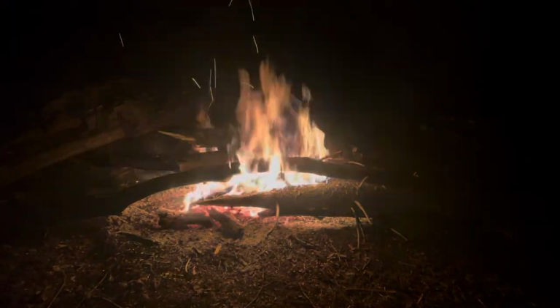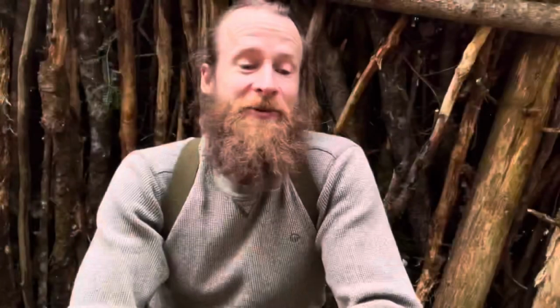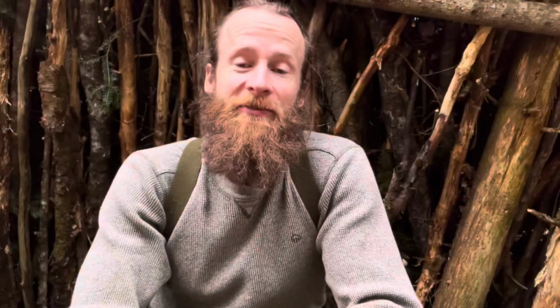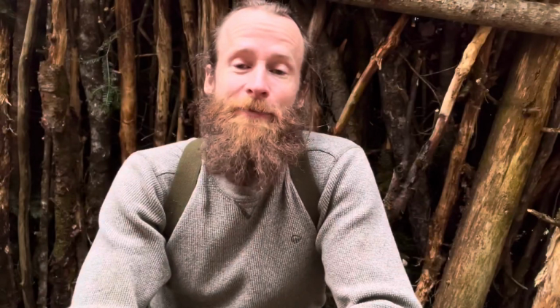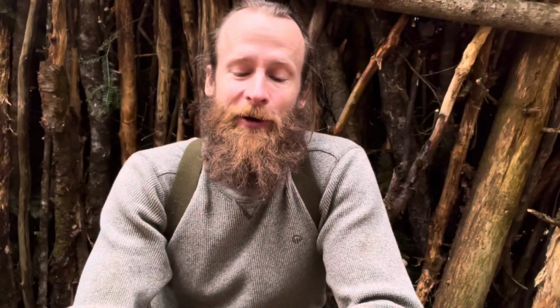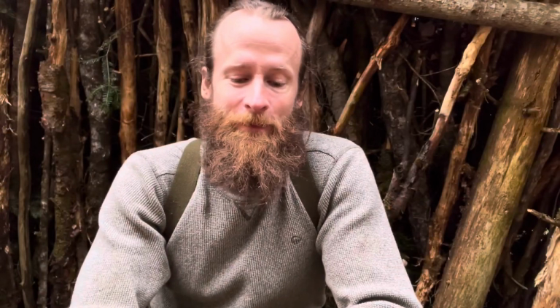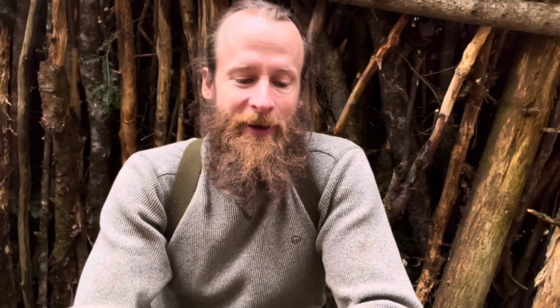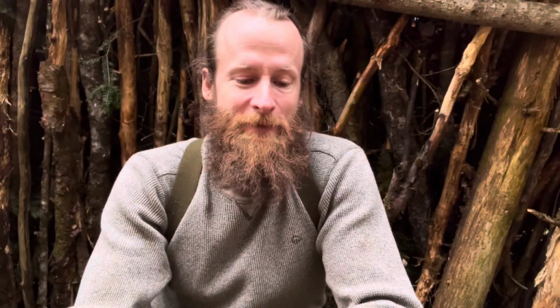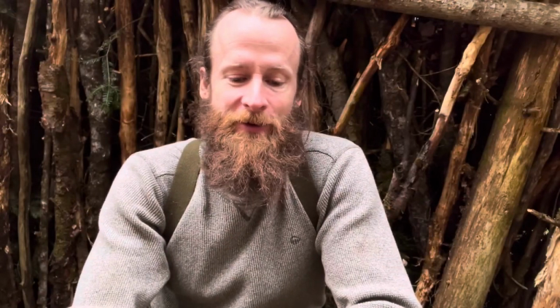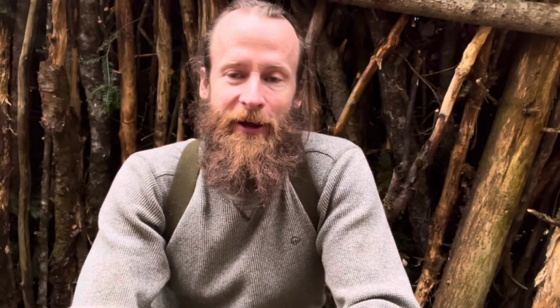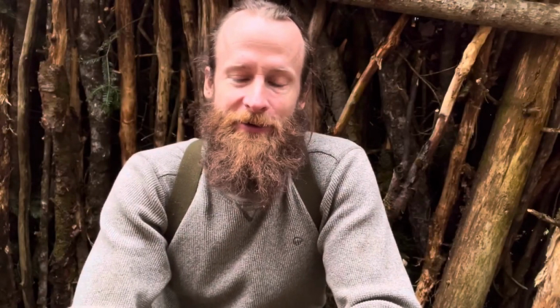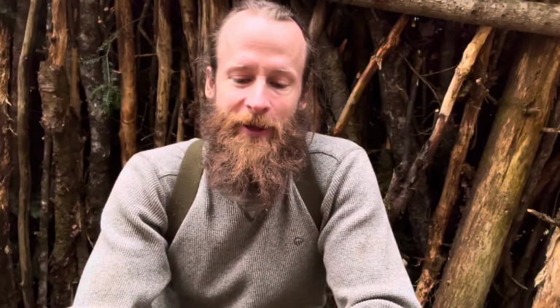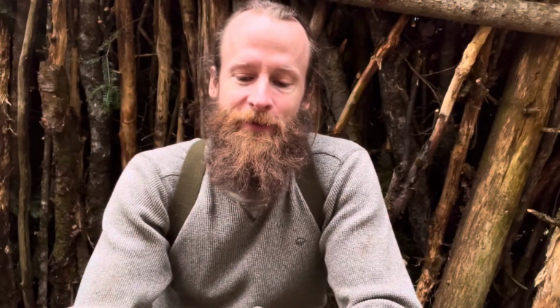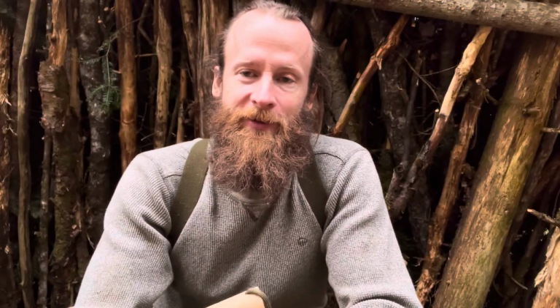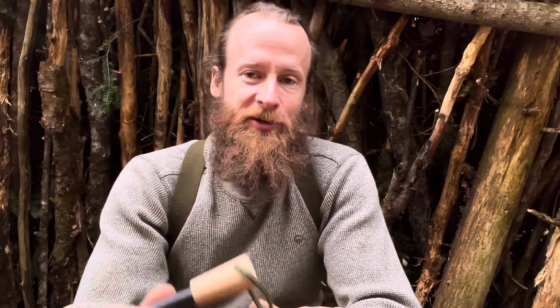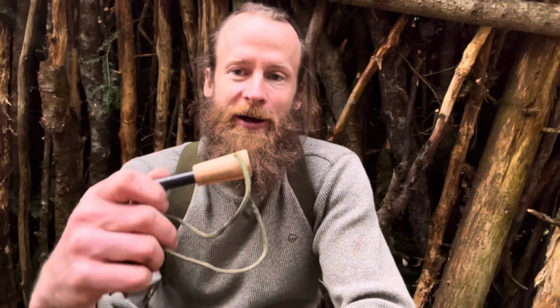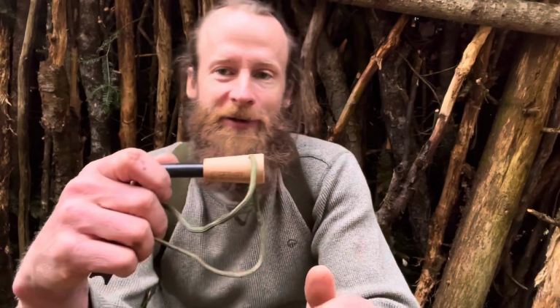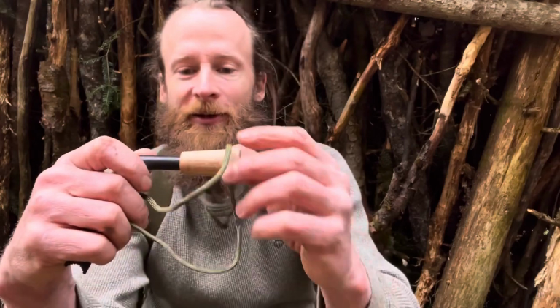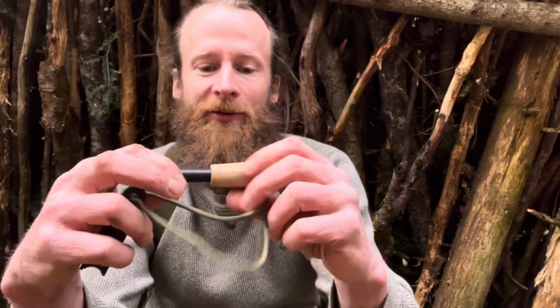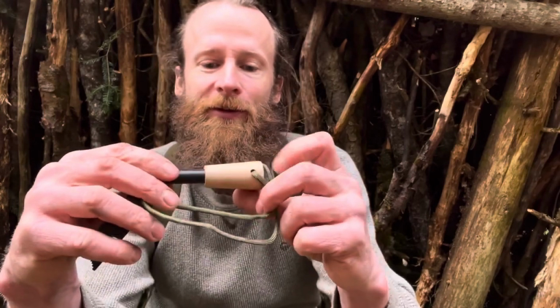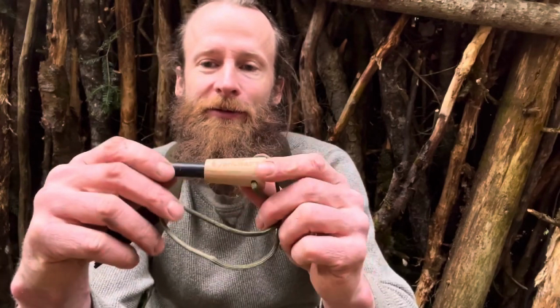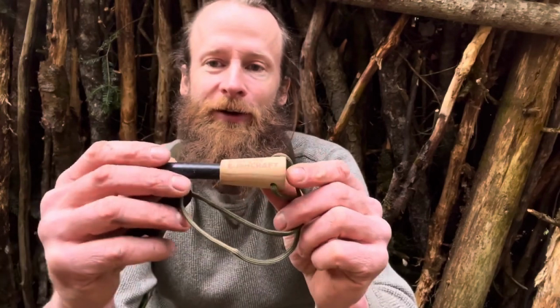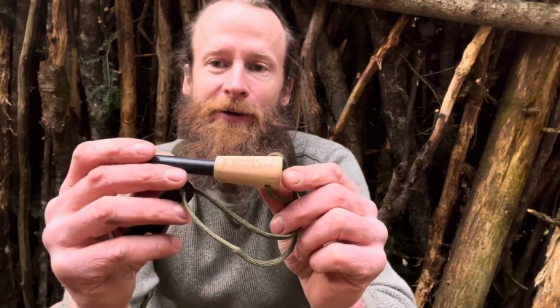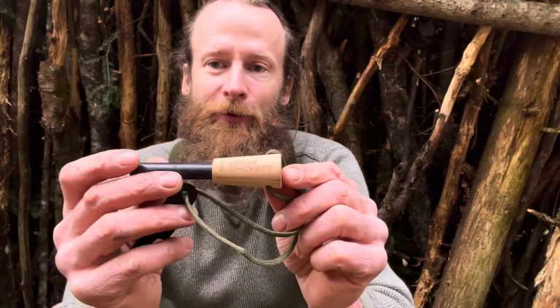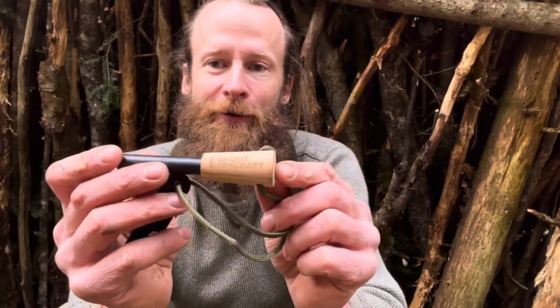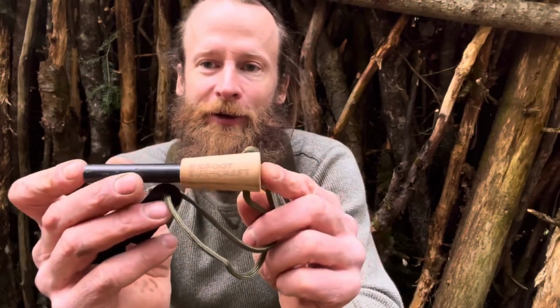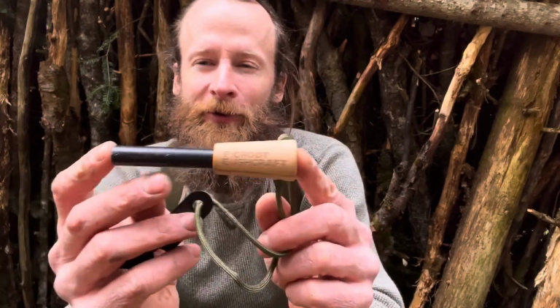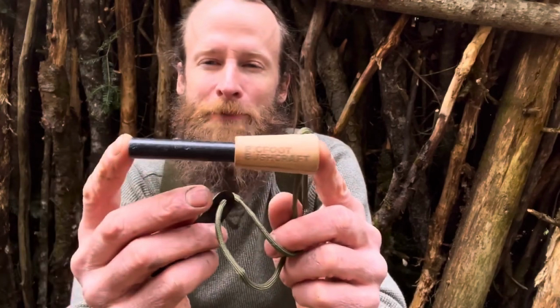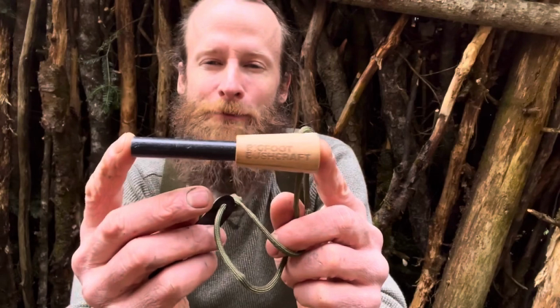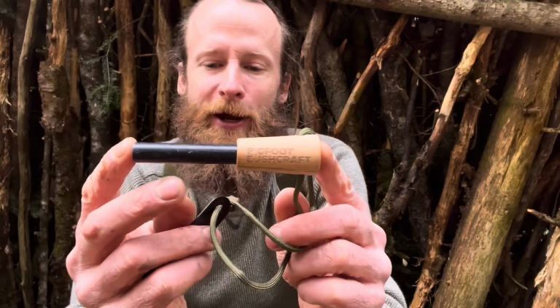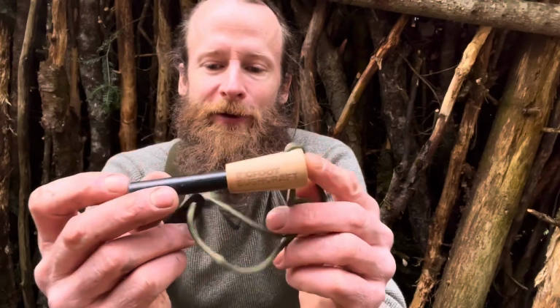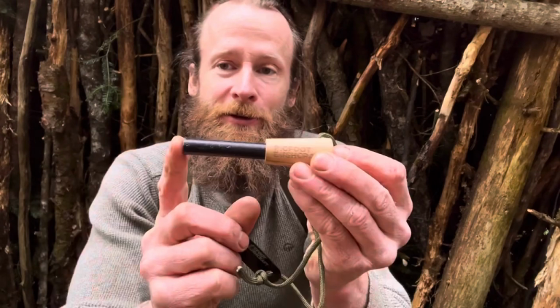I'm just getting ready to get my fire going, and before I do that I just want to give these guys a shout out. They just sent me this — they're from Colorado and their company's called Bigfoot Bushcraft.